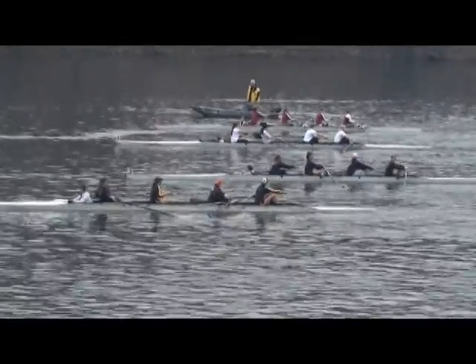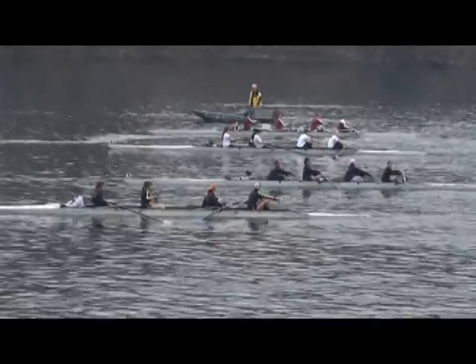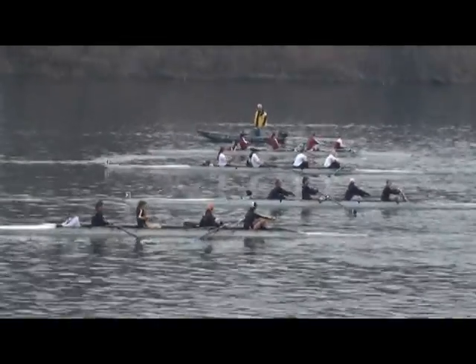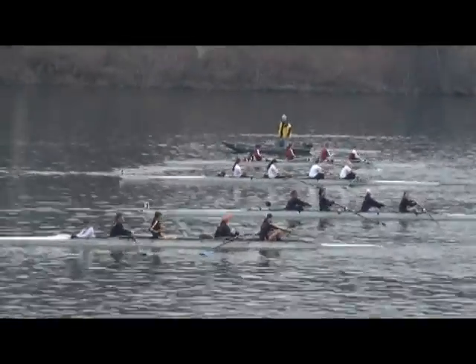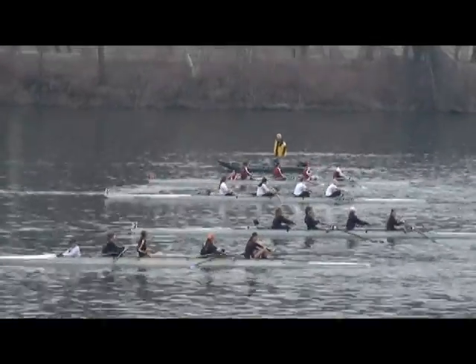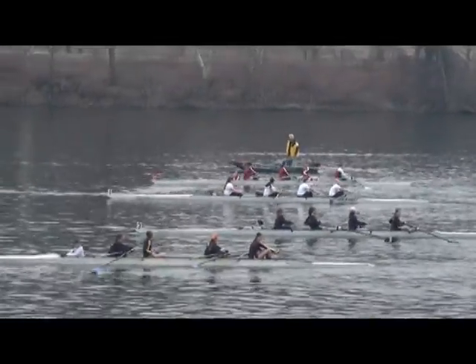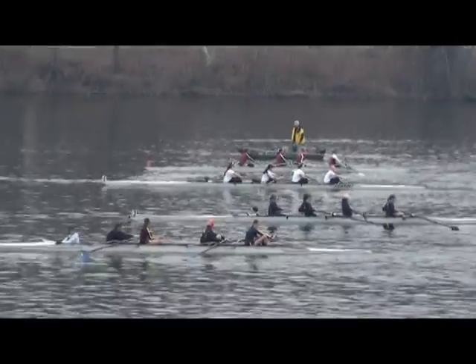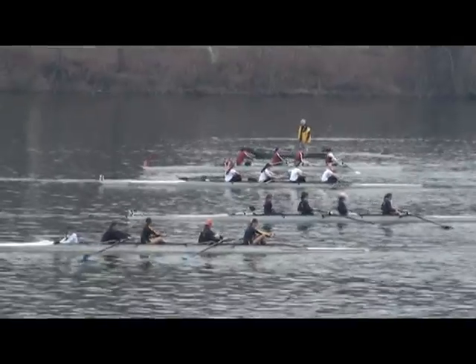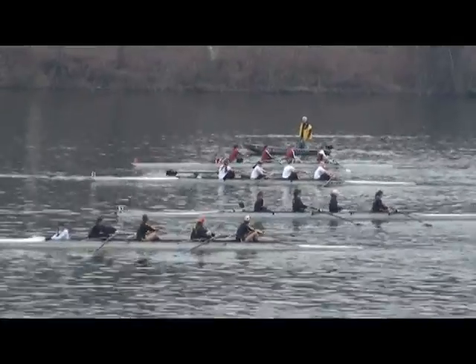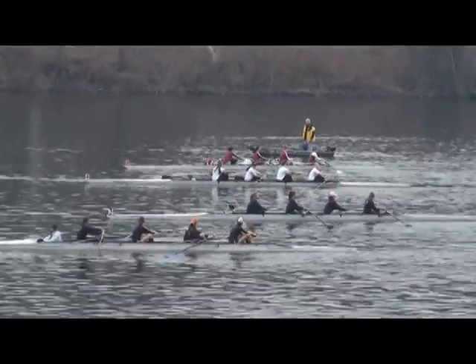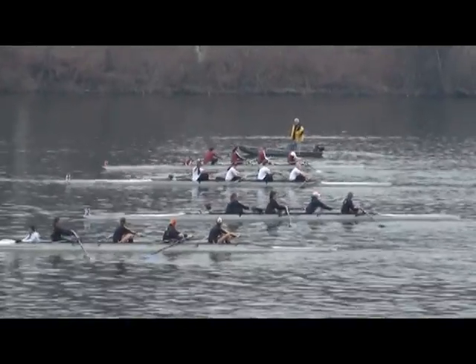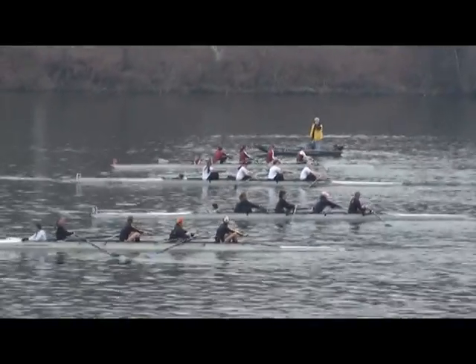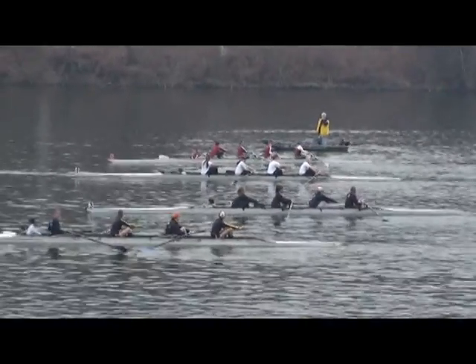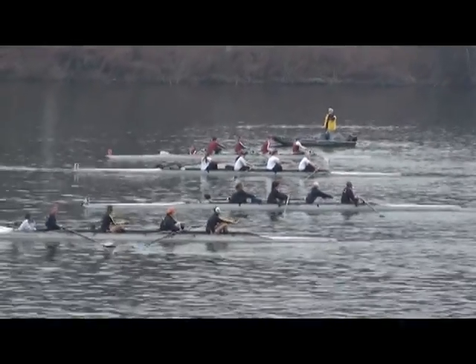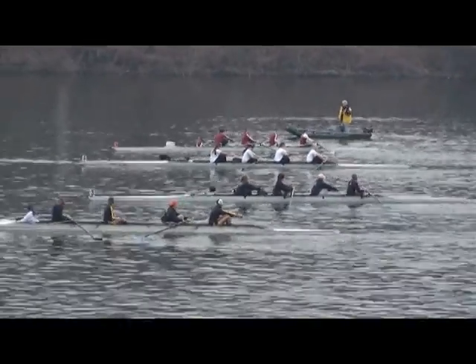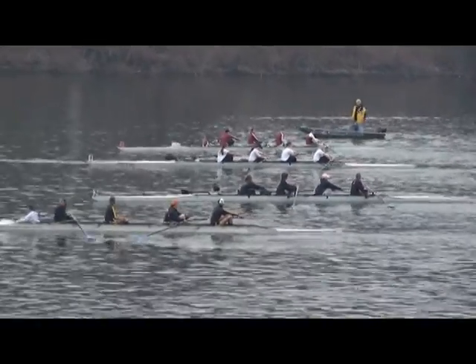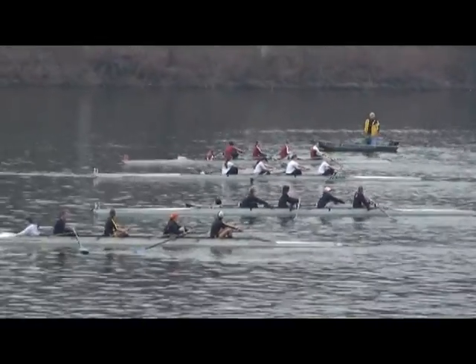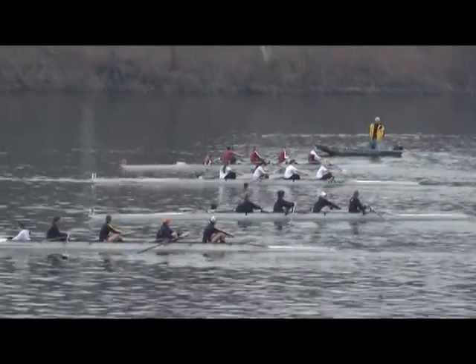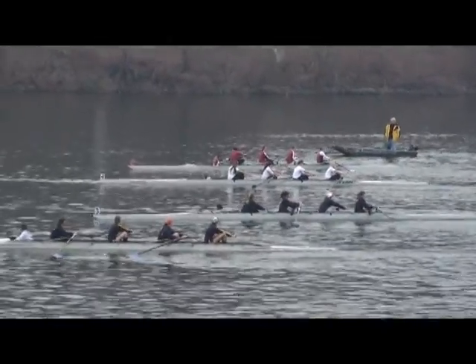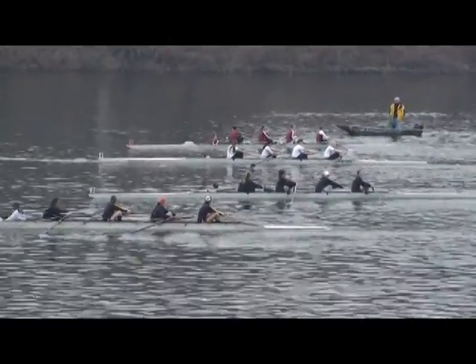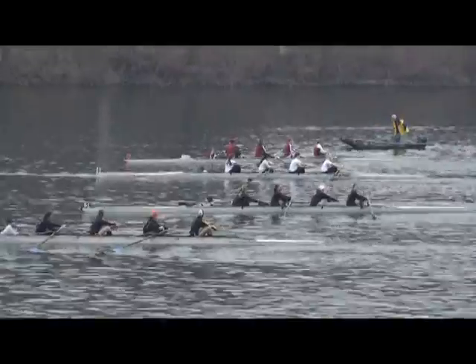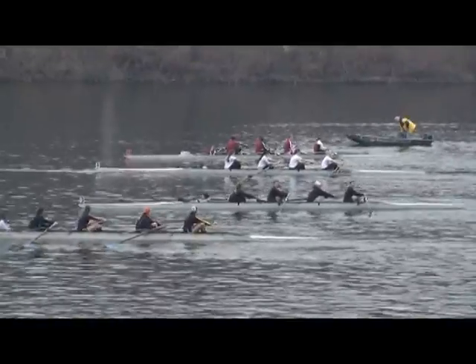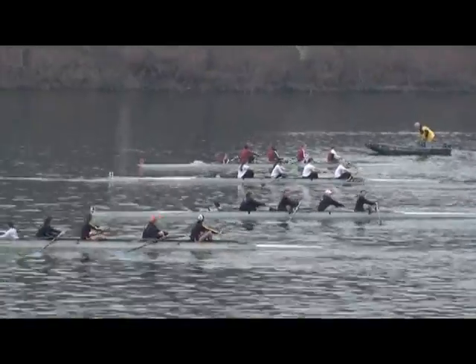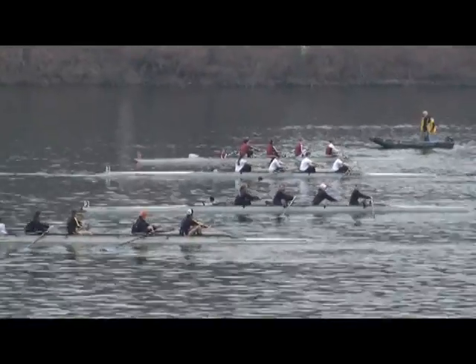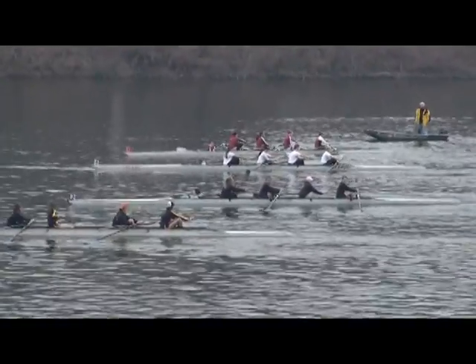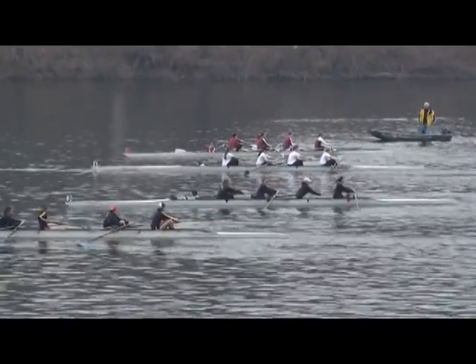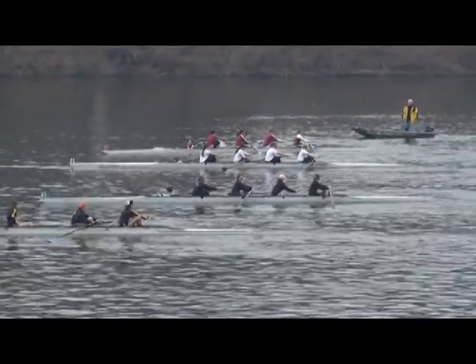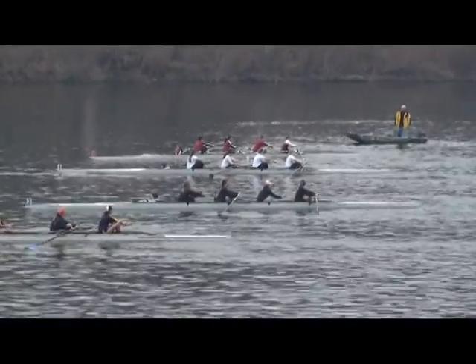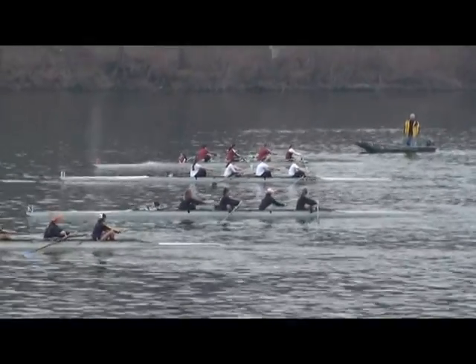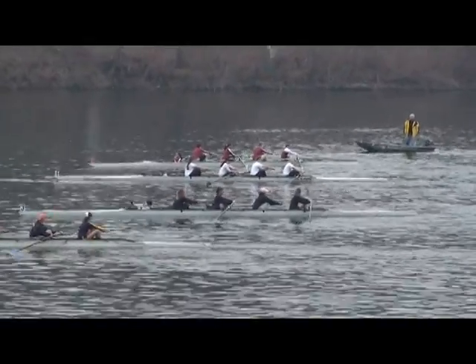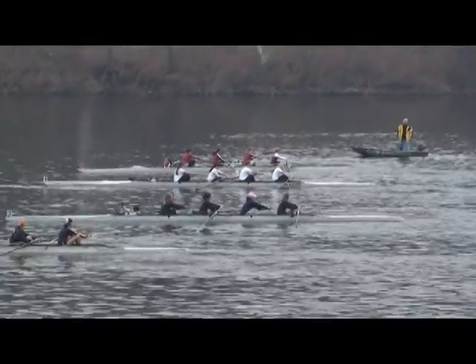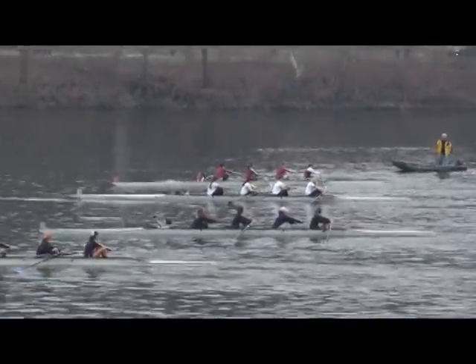They just turned it over to the starter, so they should be starting within a minute — probably 30 seconds or so. Everyone, watch your point, please.